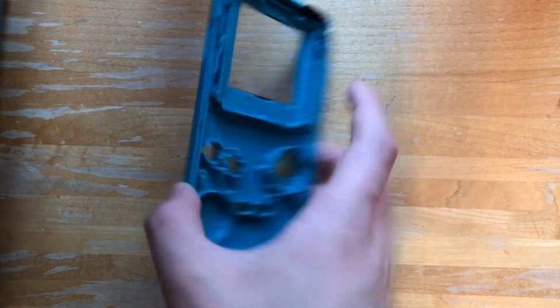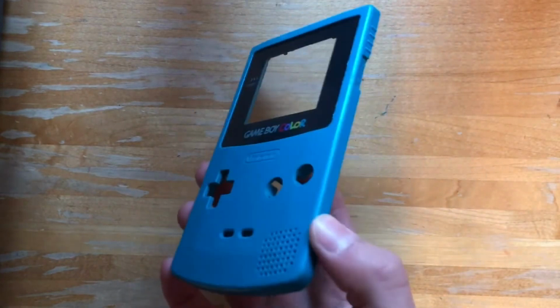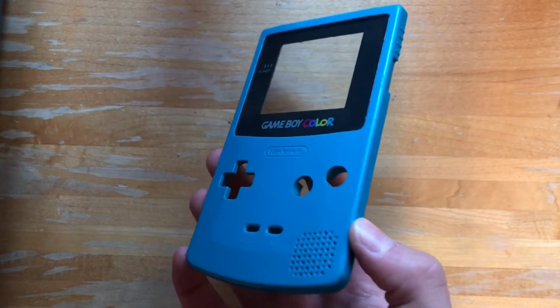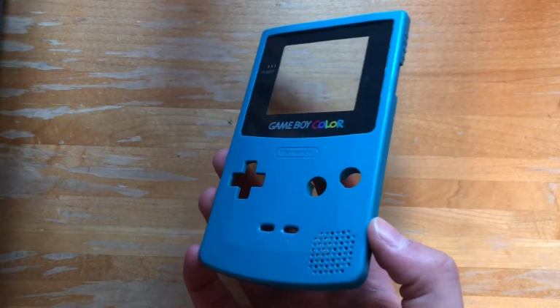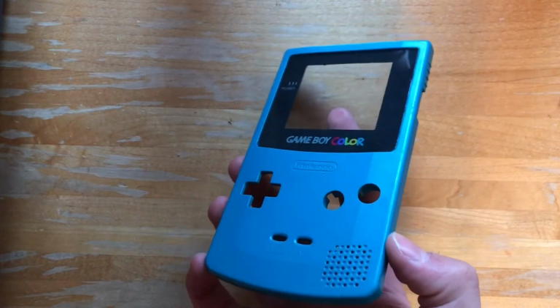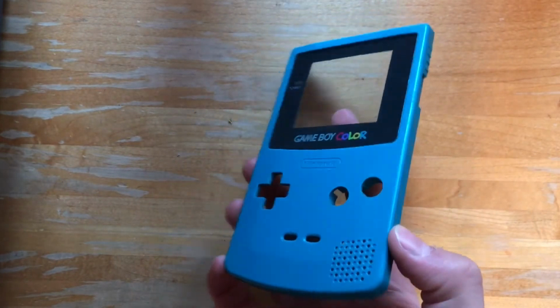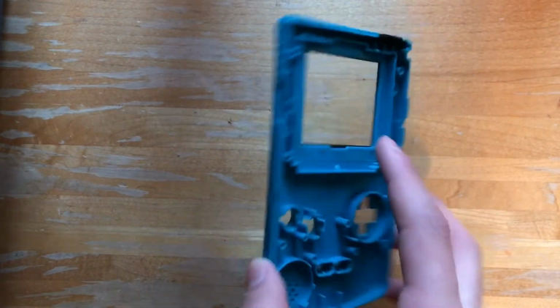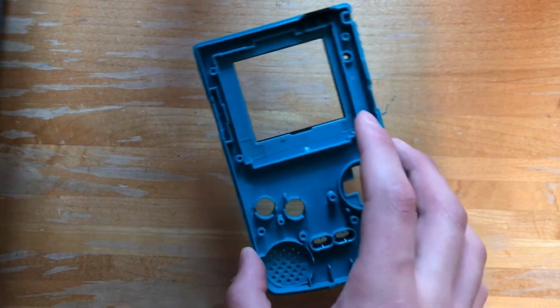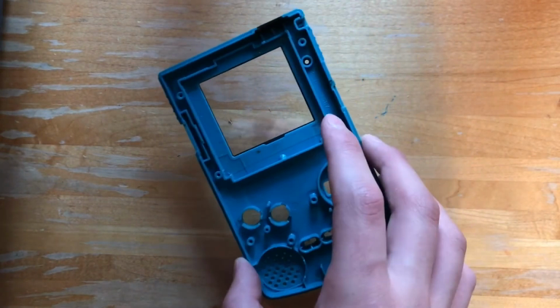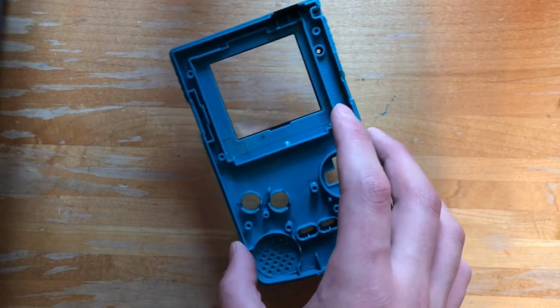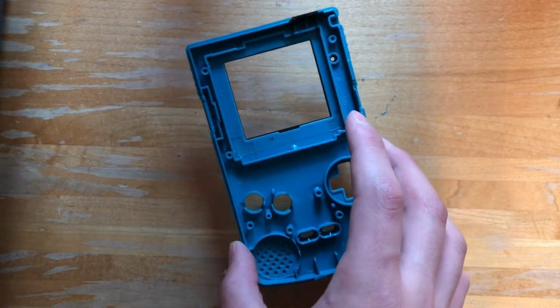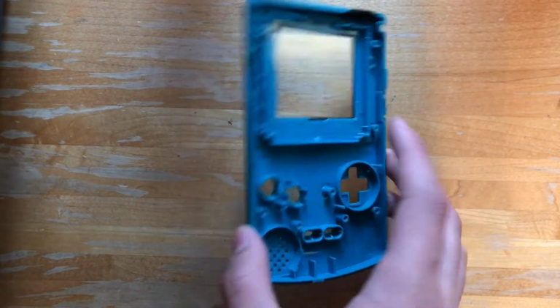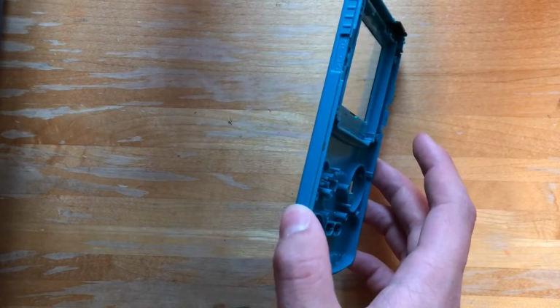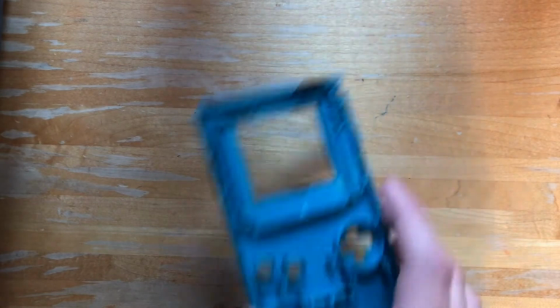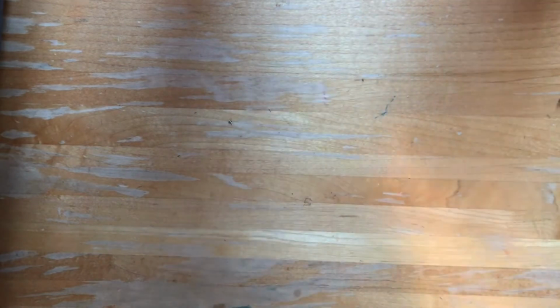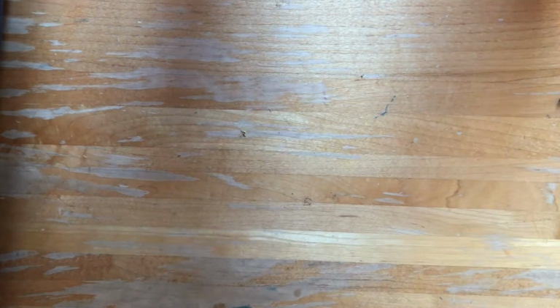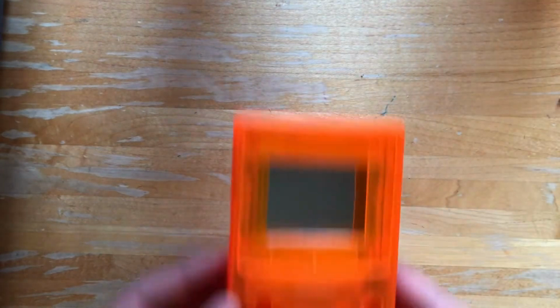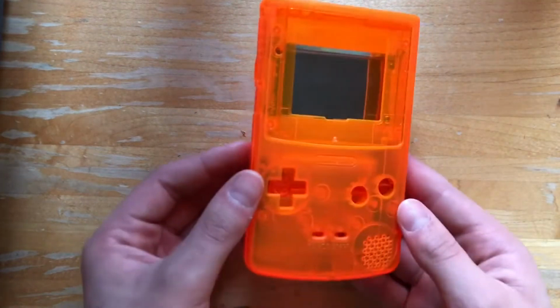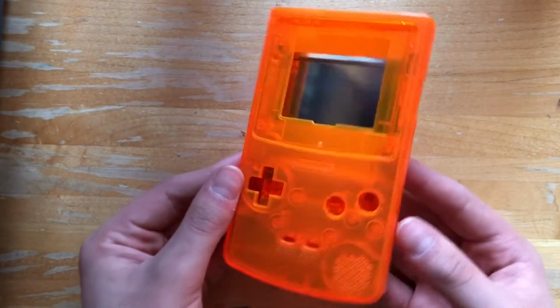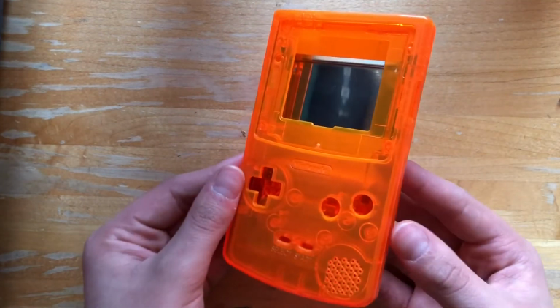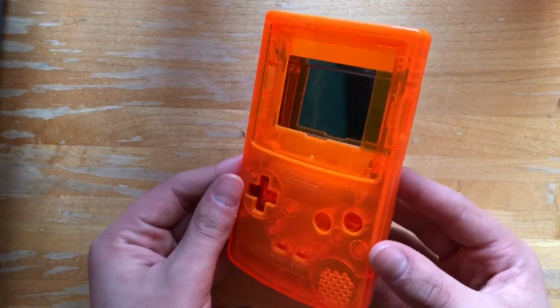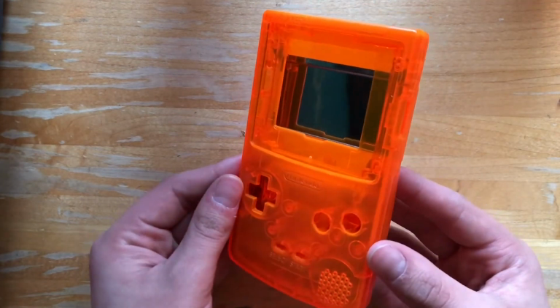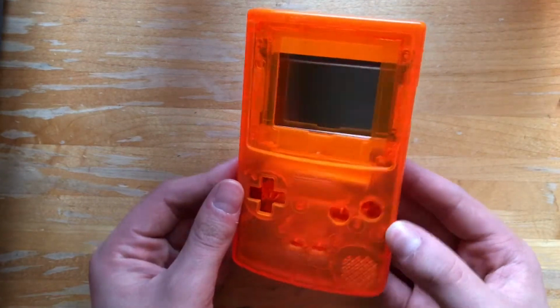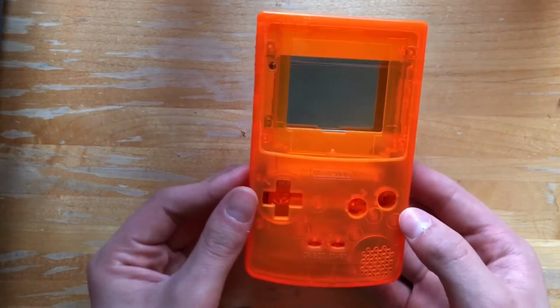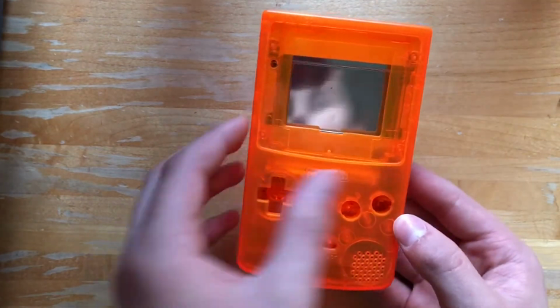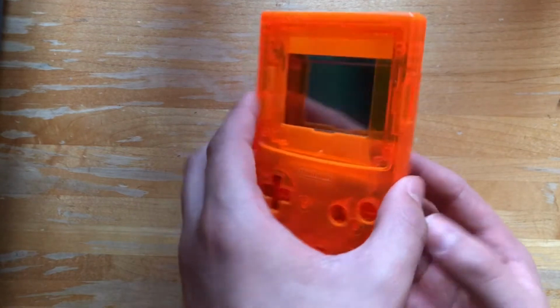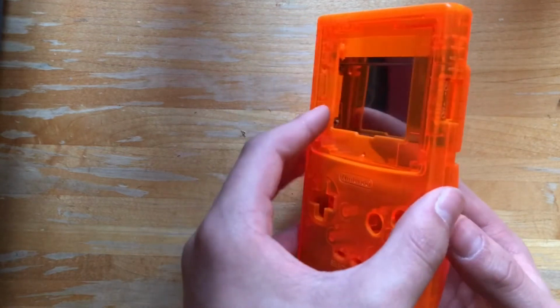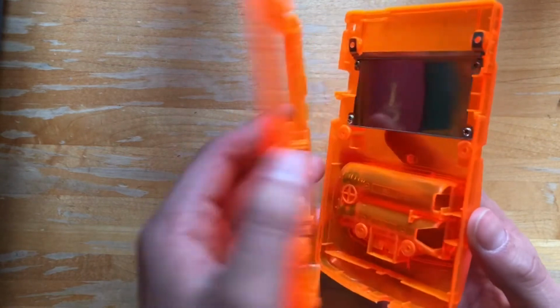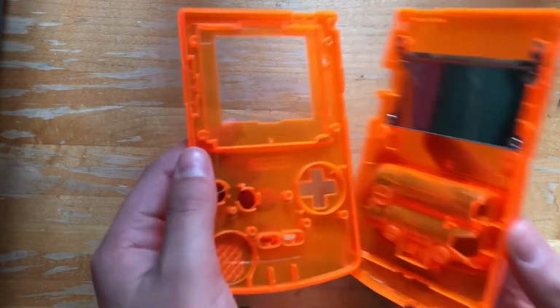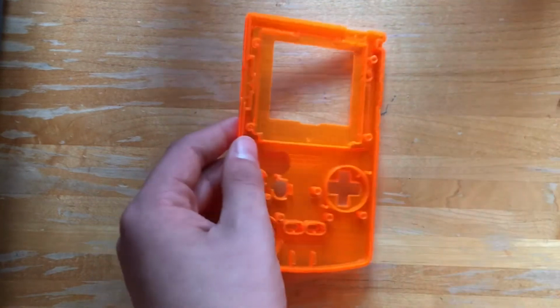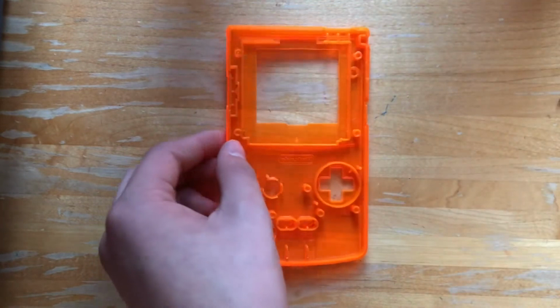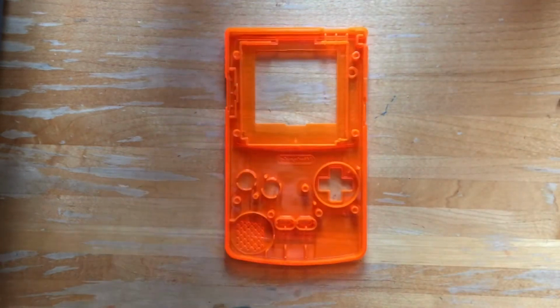Now we don't need this shell anymore because we're going to put all of our components that we just took out into our new shell. Here's my shell — I got it for like 15 bucks on eBay. We're going to be putting all the parts we just took out of the Game Boy into it.